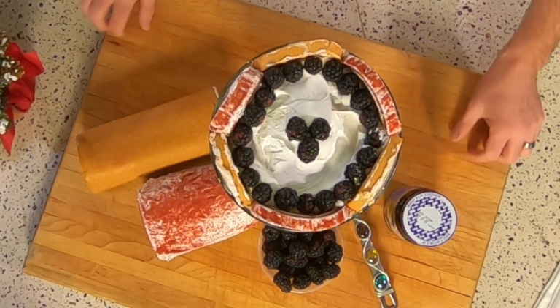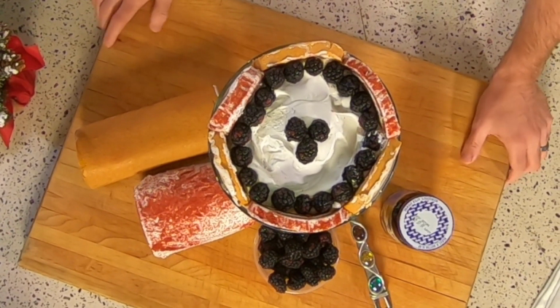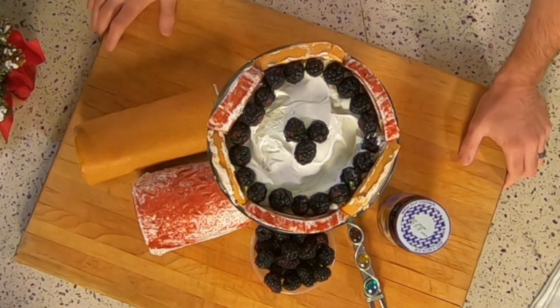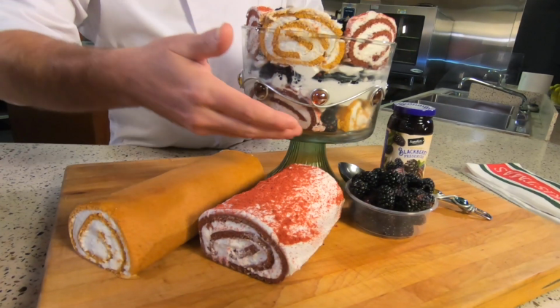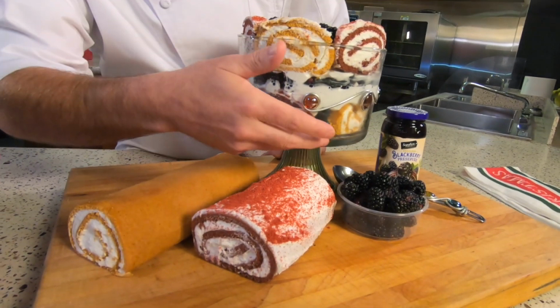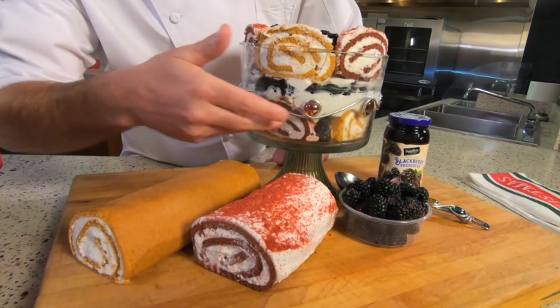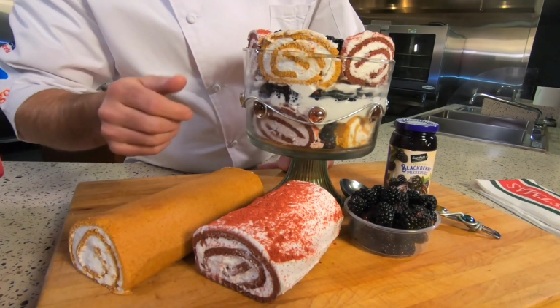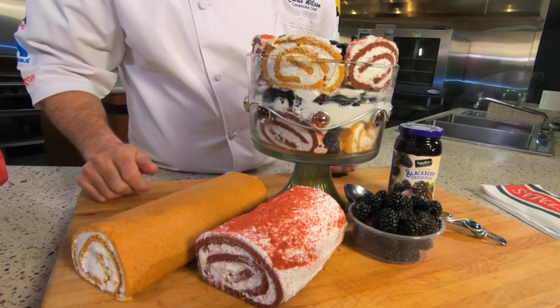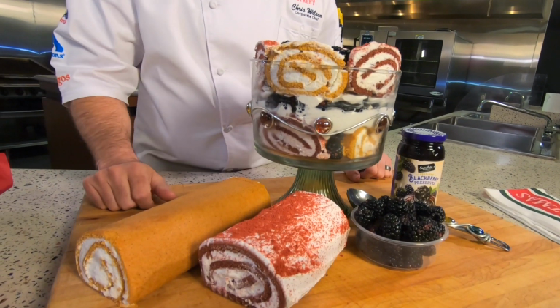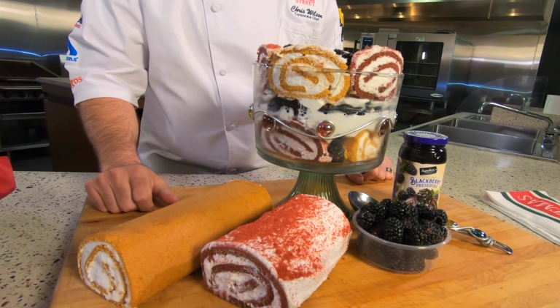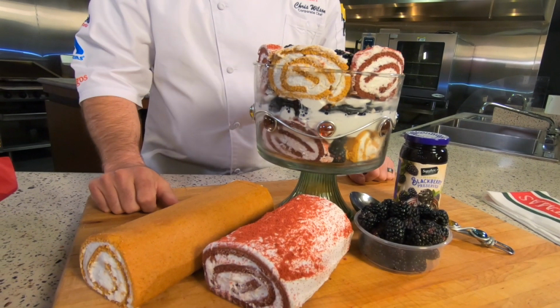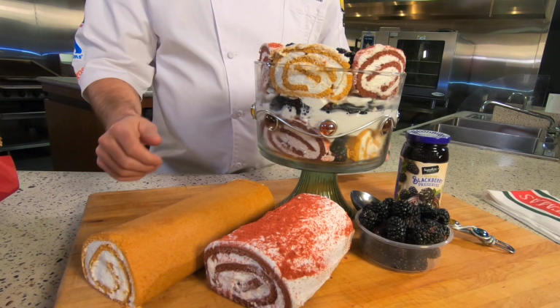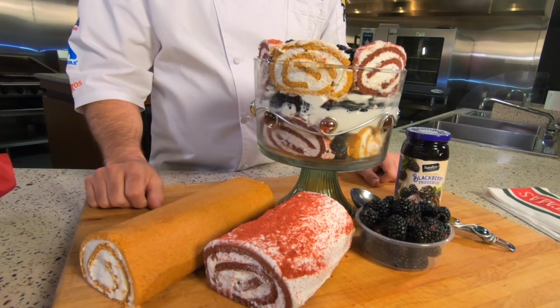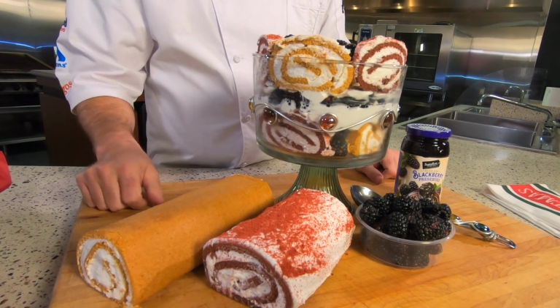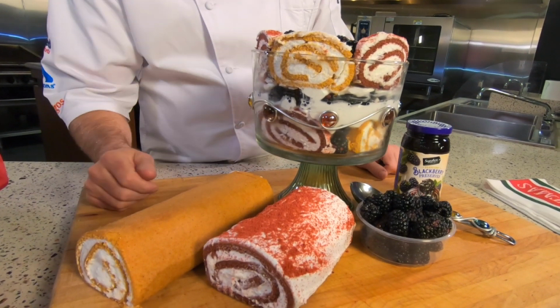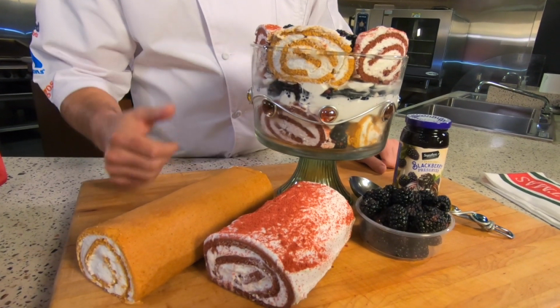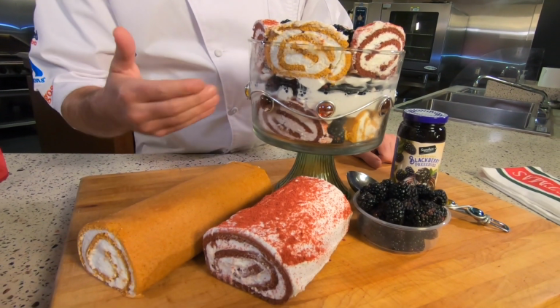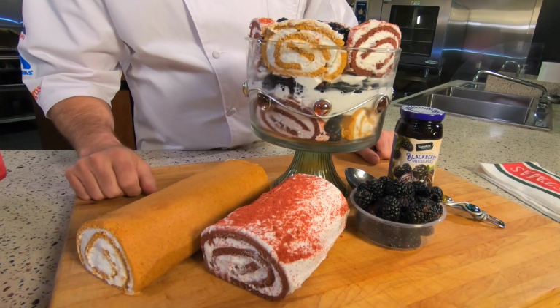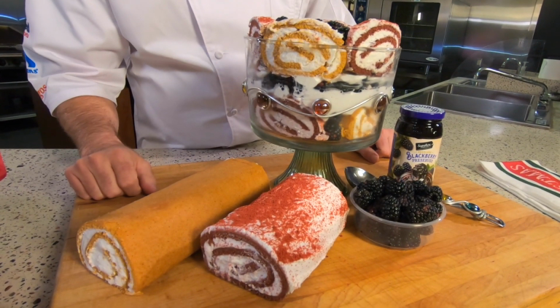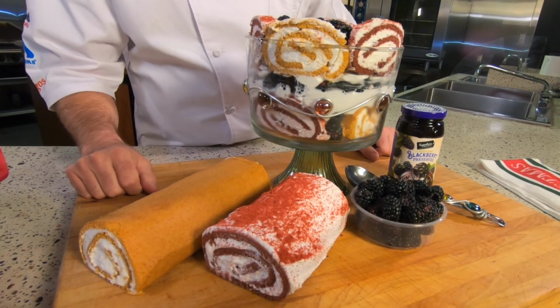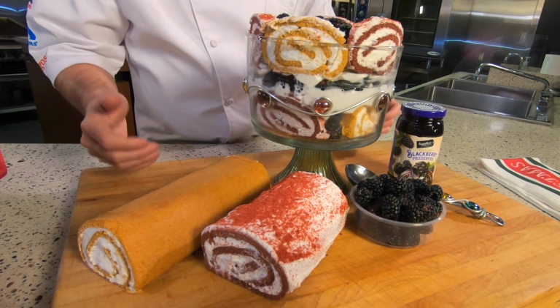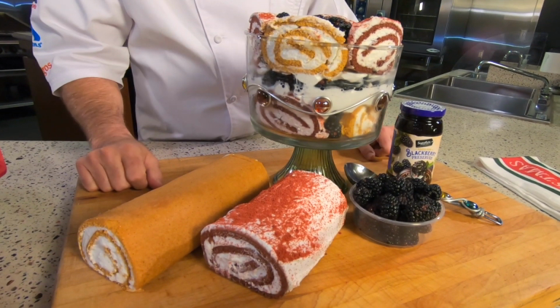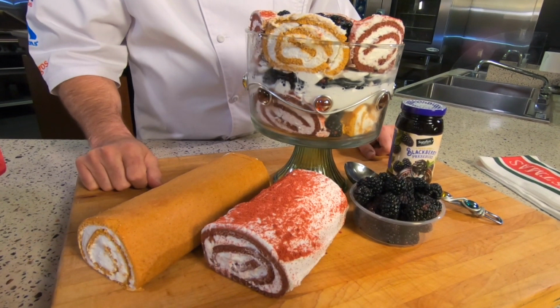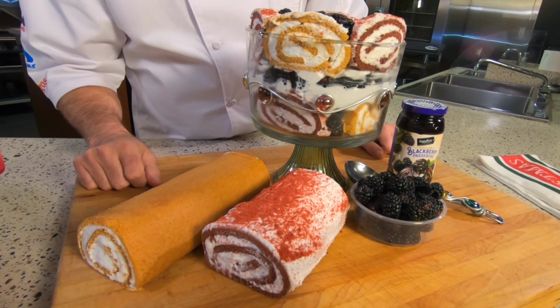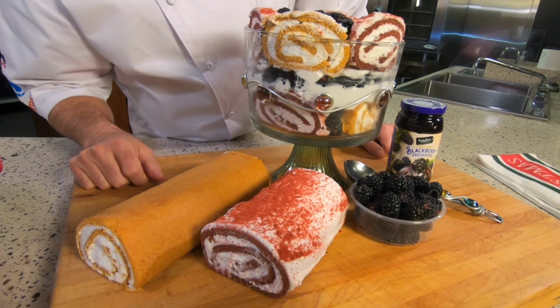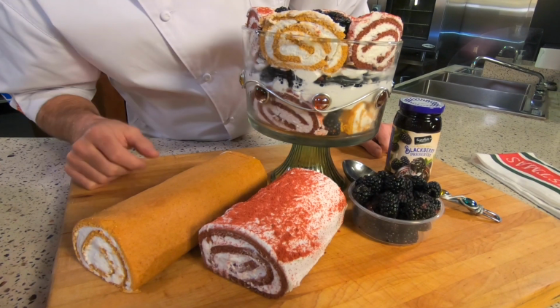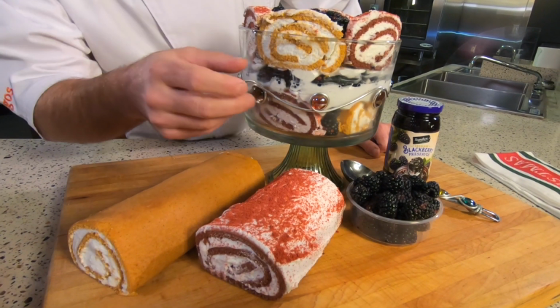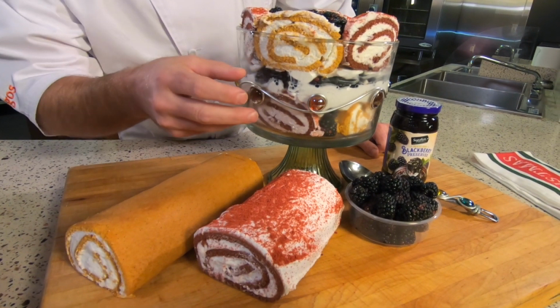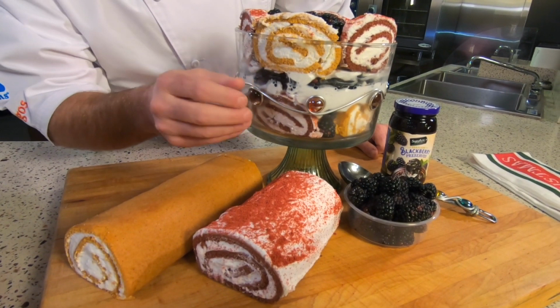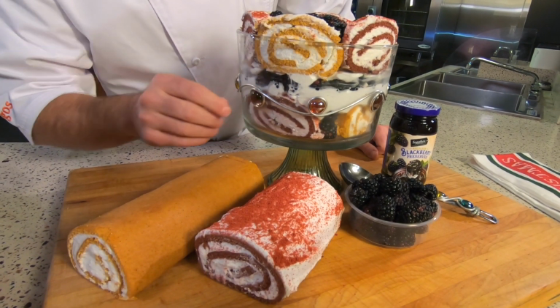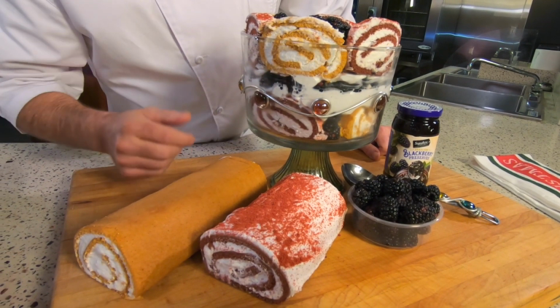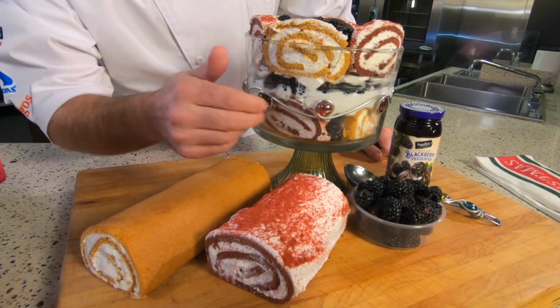It also has several layers of custard. You can buy a pre-made custard, get a mix, or make it from scratch — whatever you like. You could even use any kind of pudding you want. I used a dulce de leche custard that I made for this.